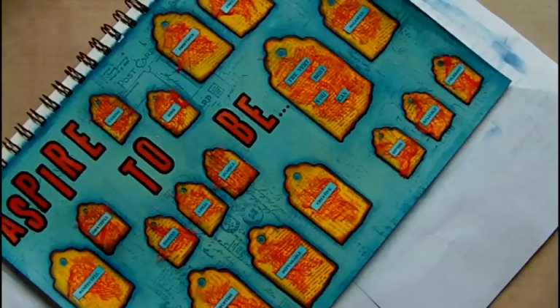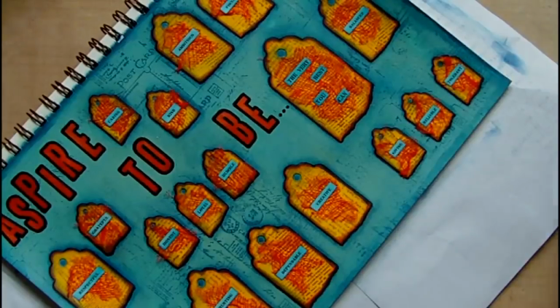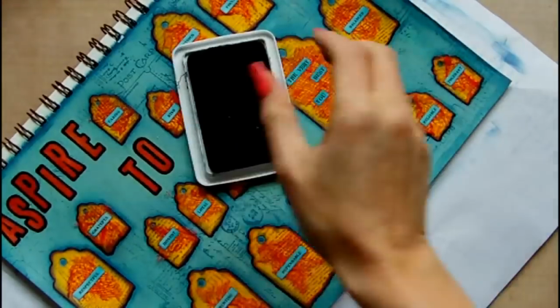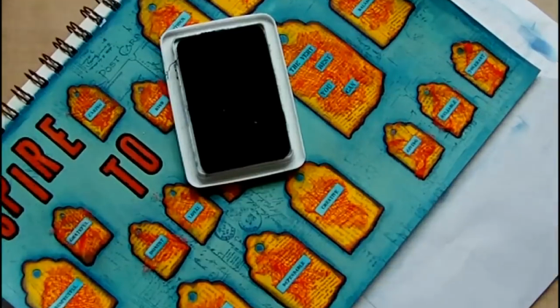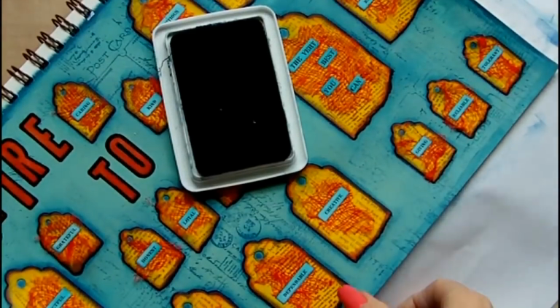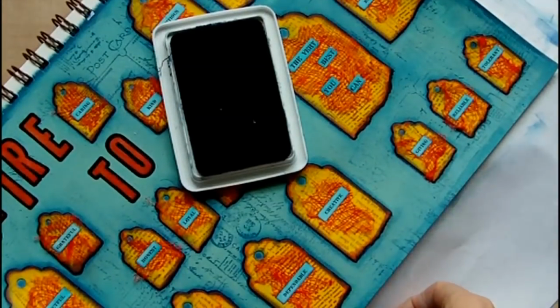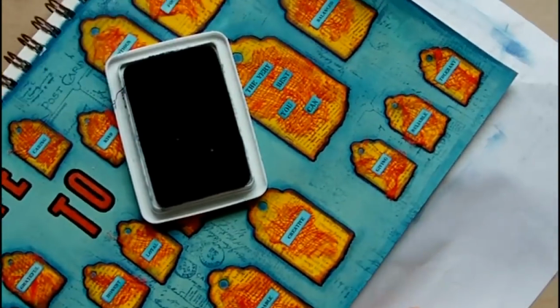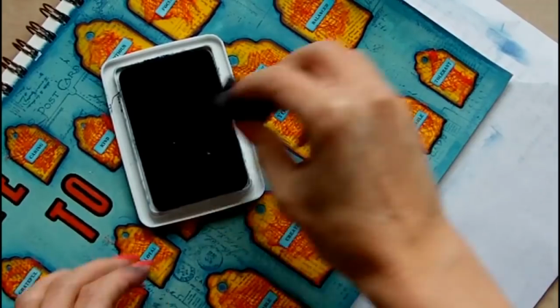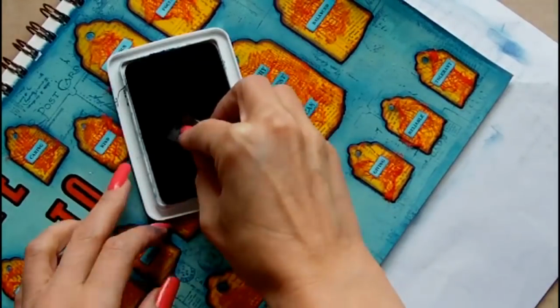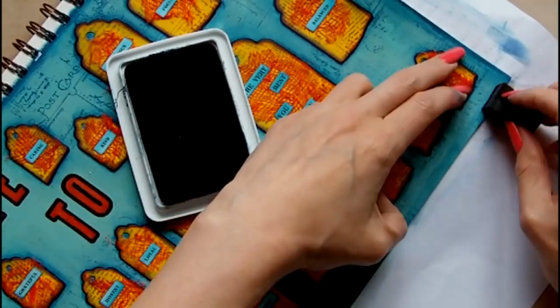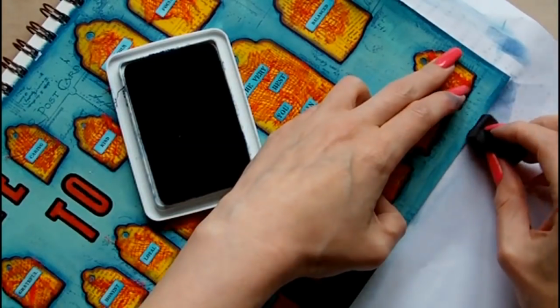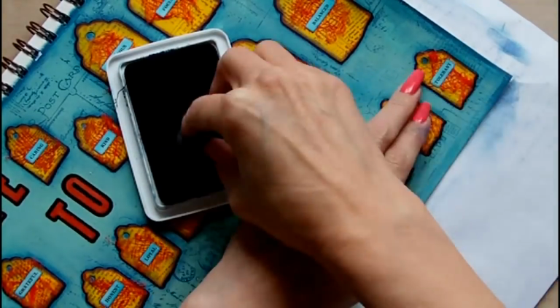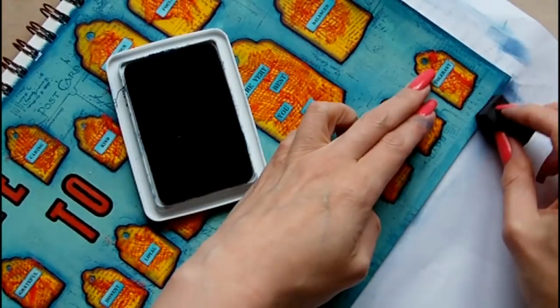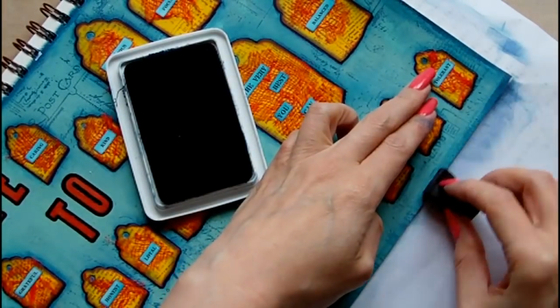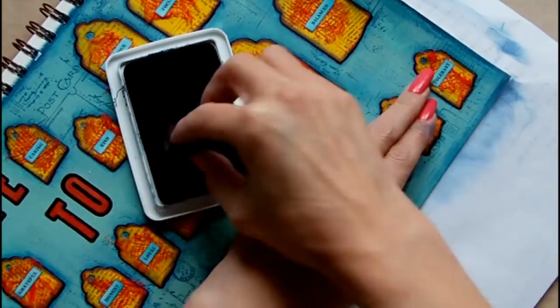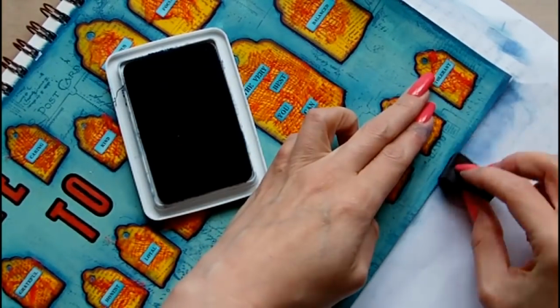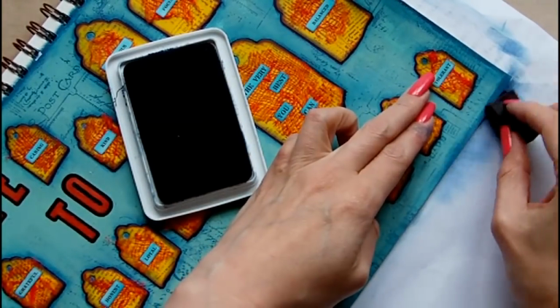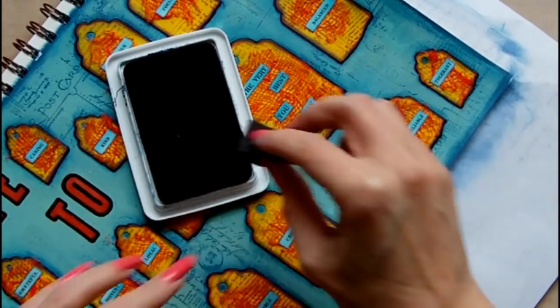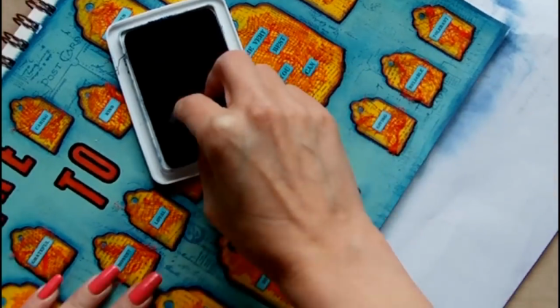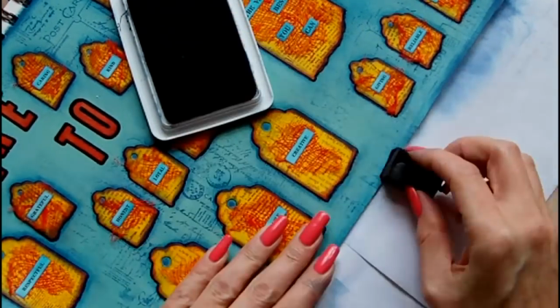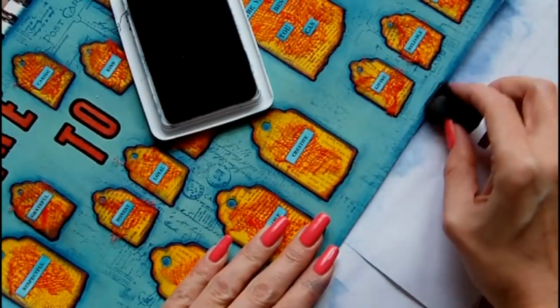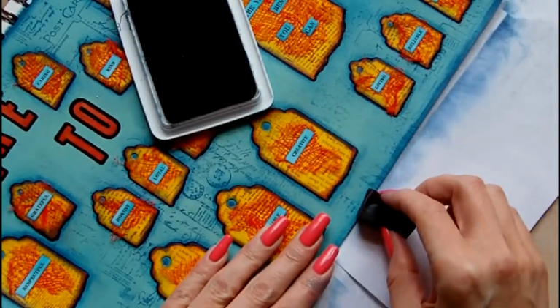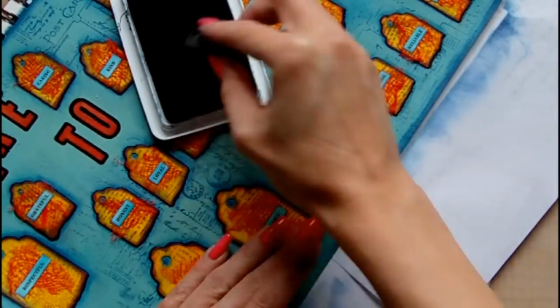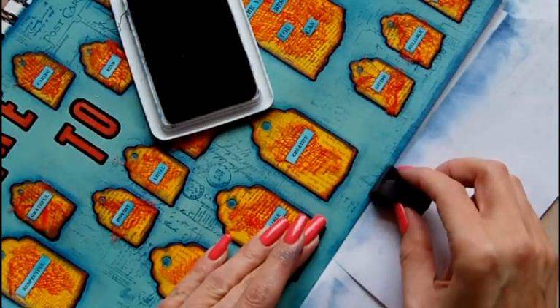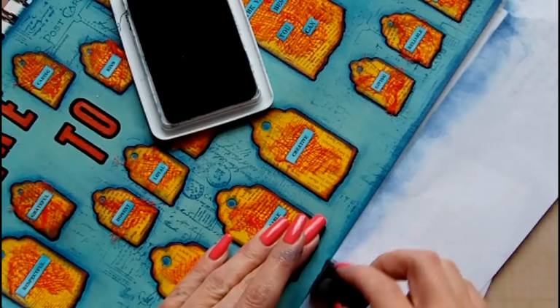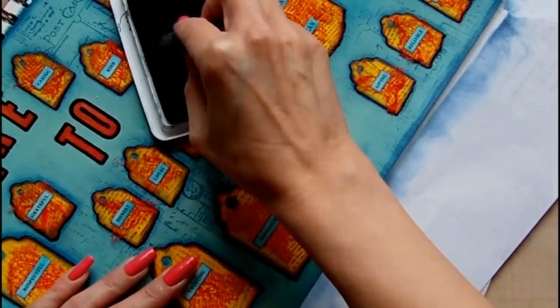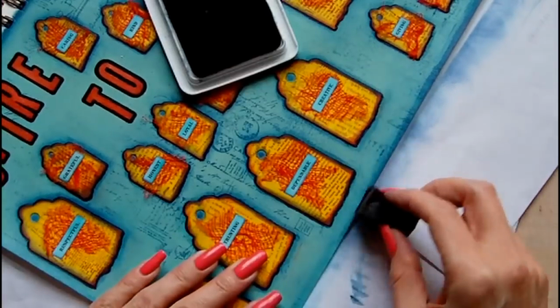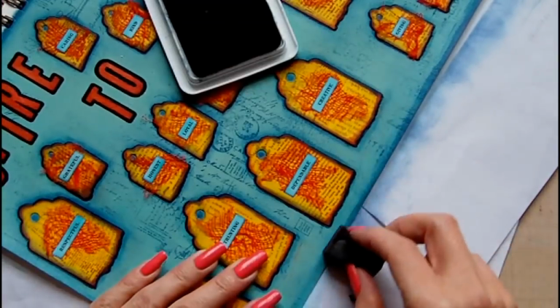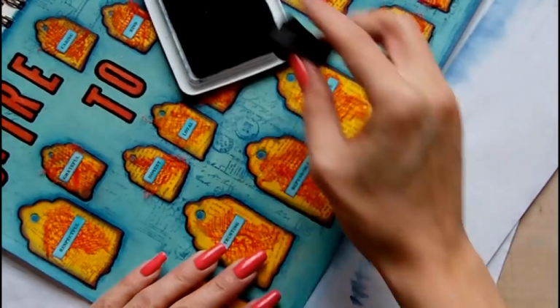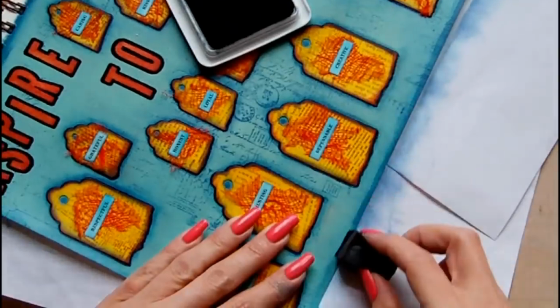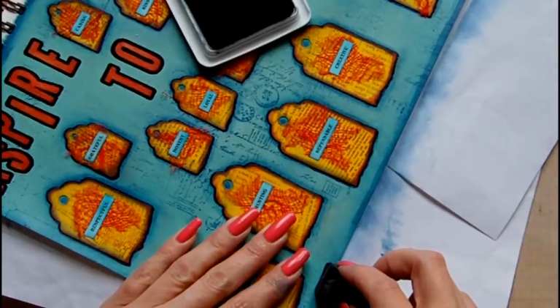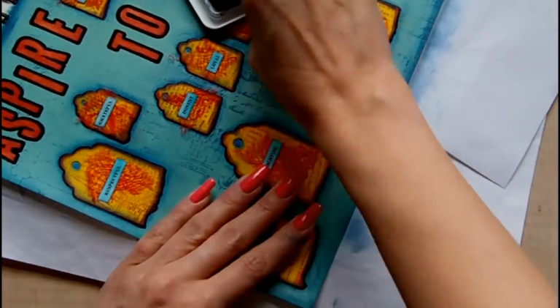Here I'm going back to the archival ink in cobalt blue and a piece of Ranger cut and dry foam, and I'm using this to create a border for my page.